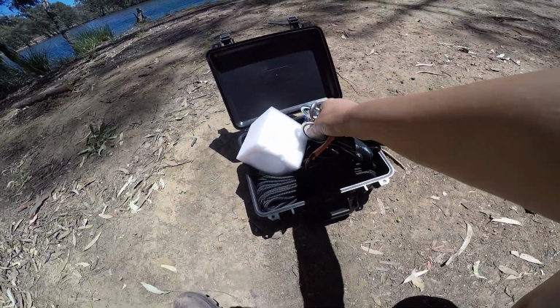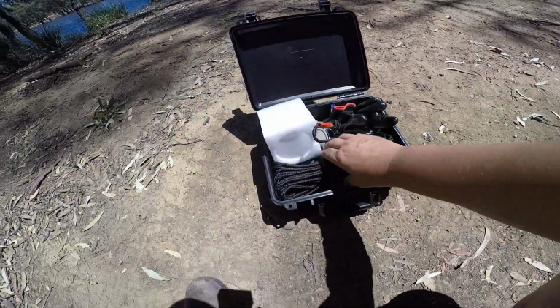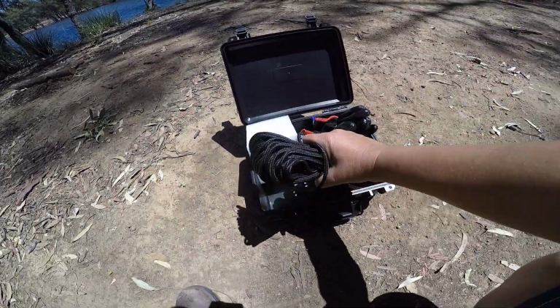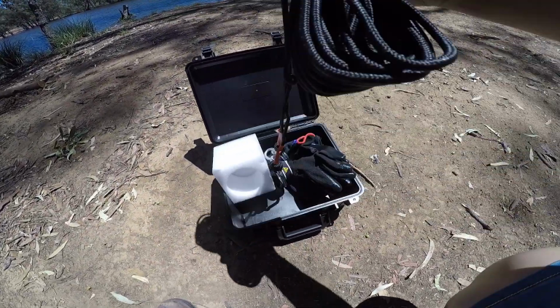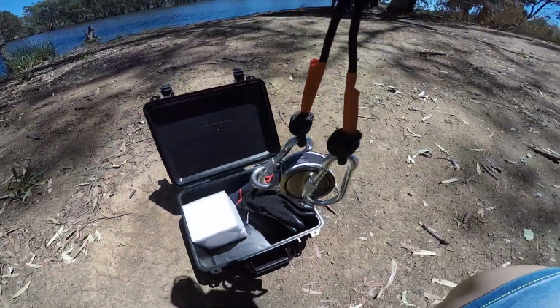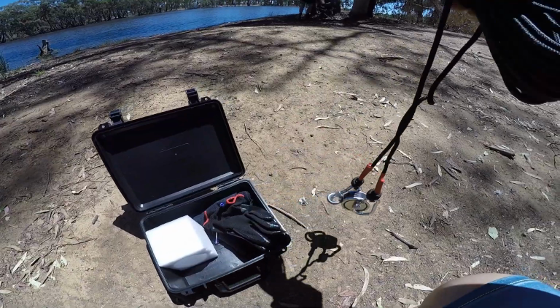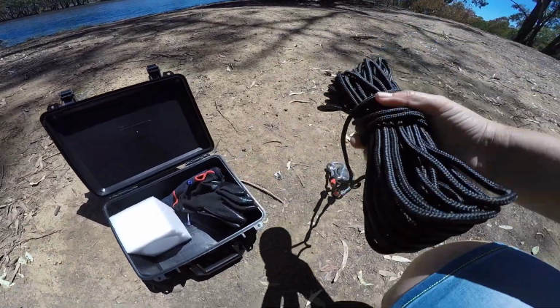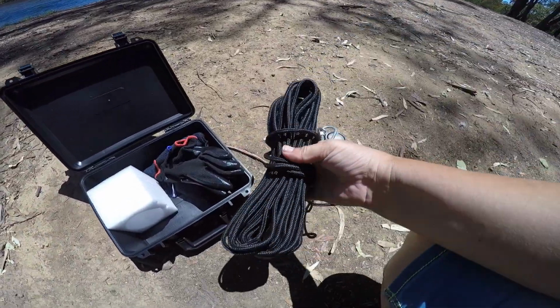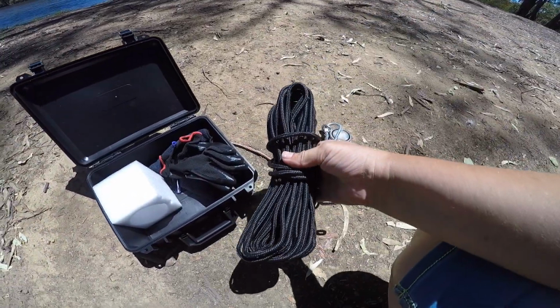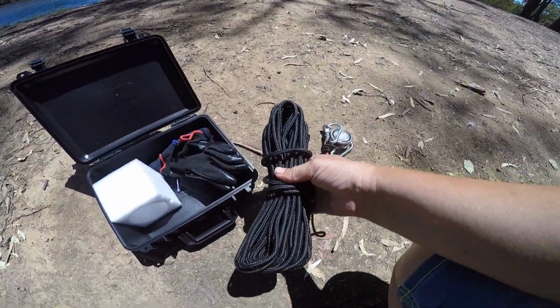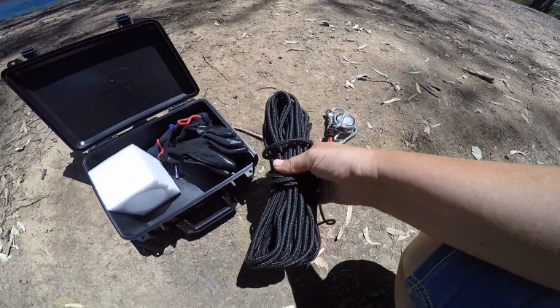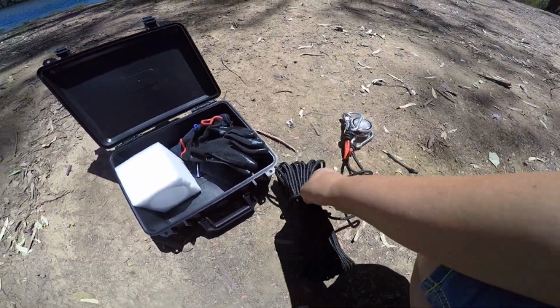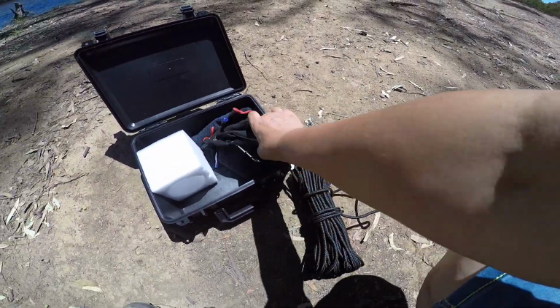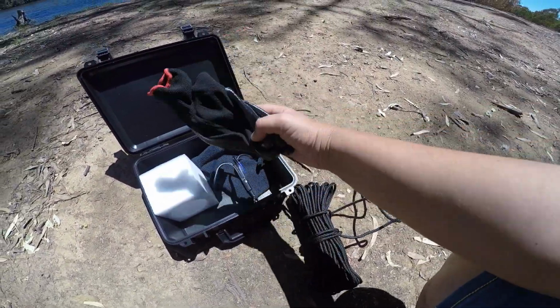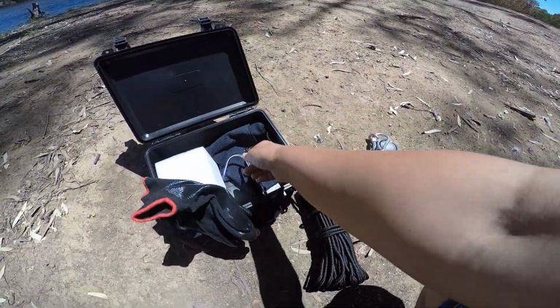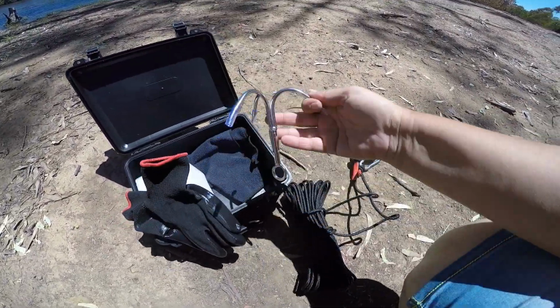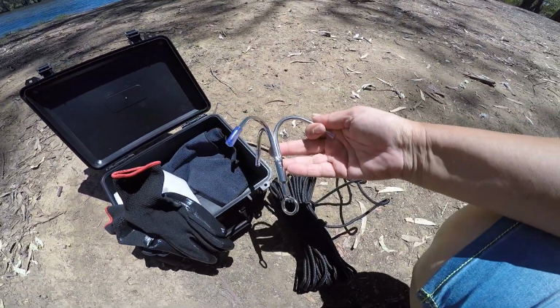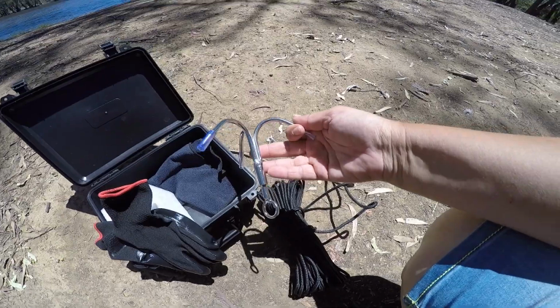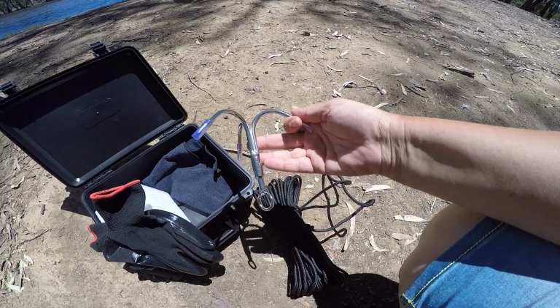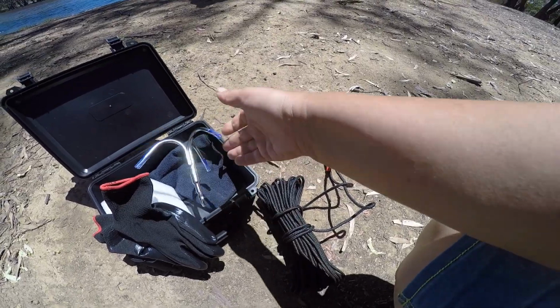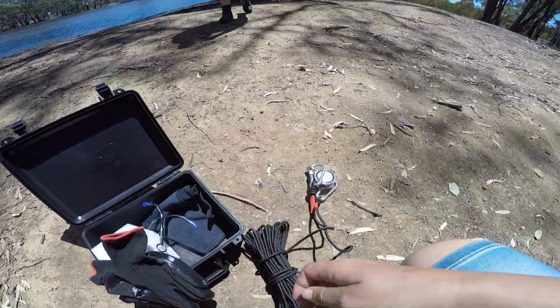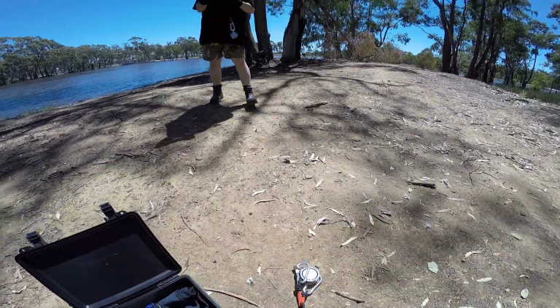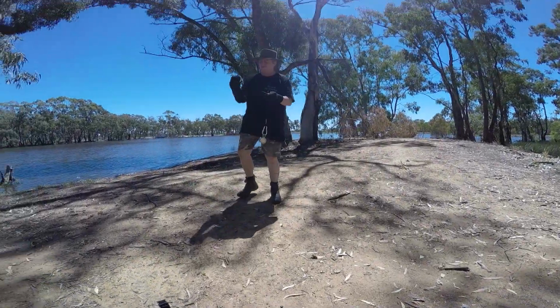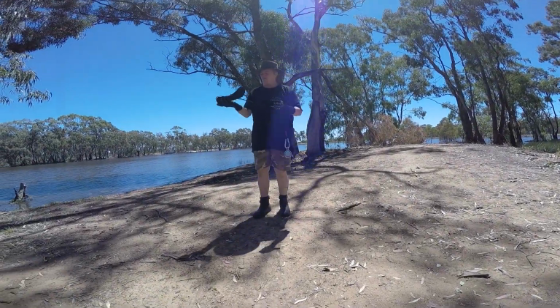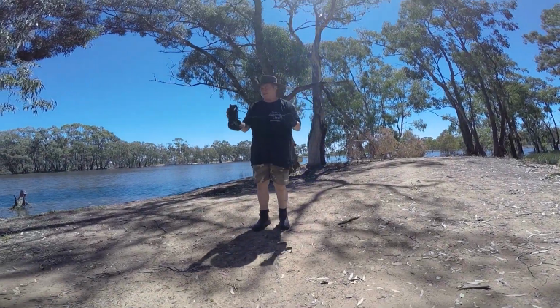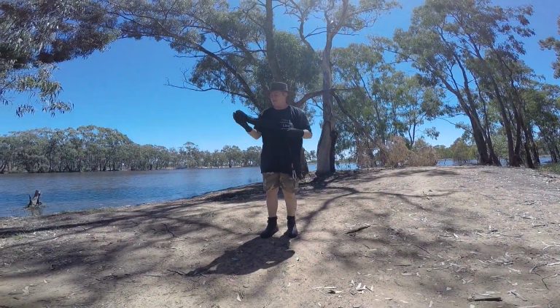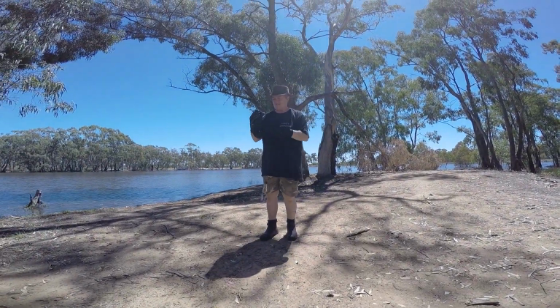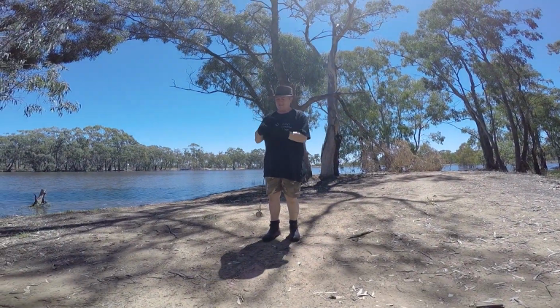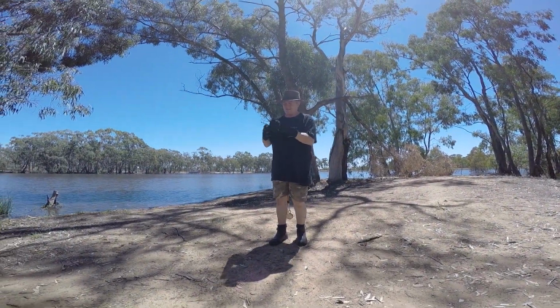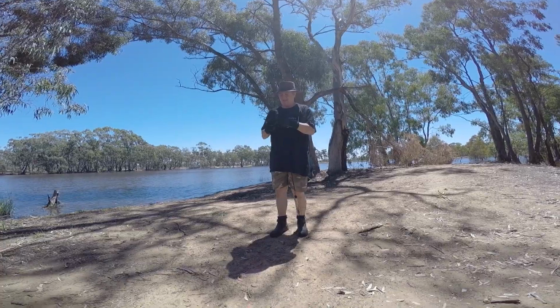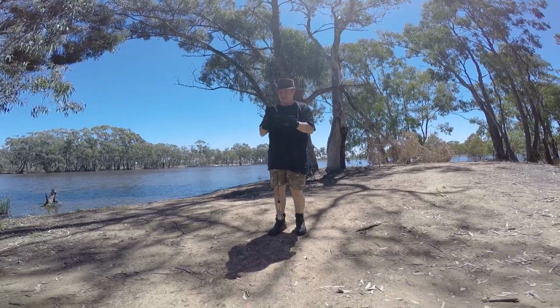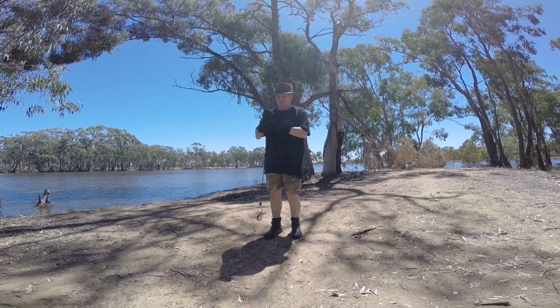So we have rope, gloves, and a grappling hook if we need it. Let's see what we get.